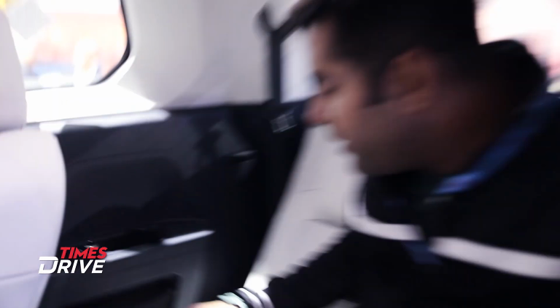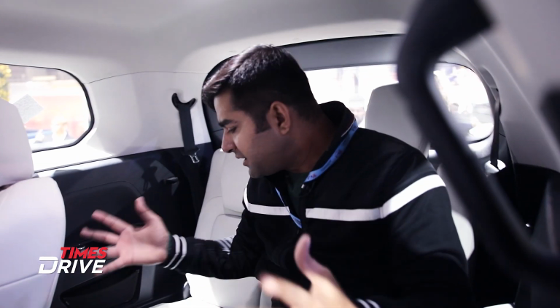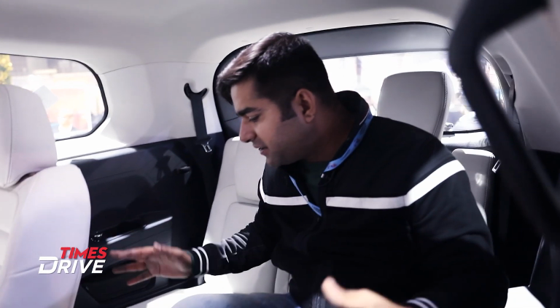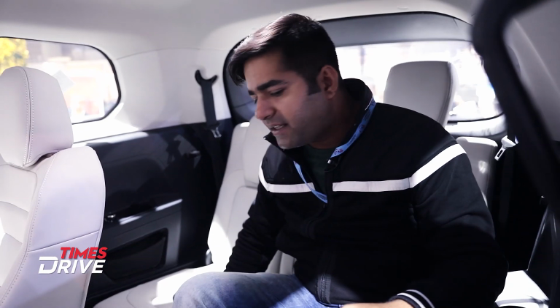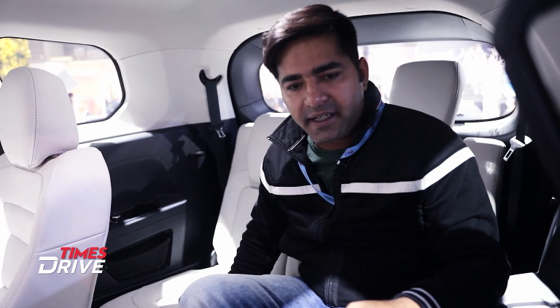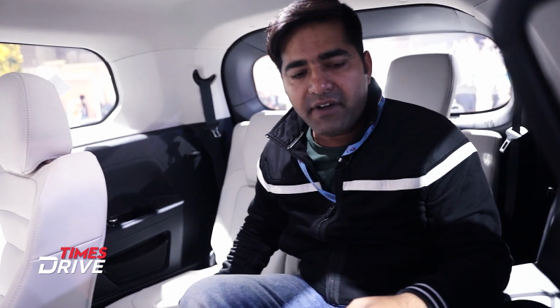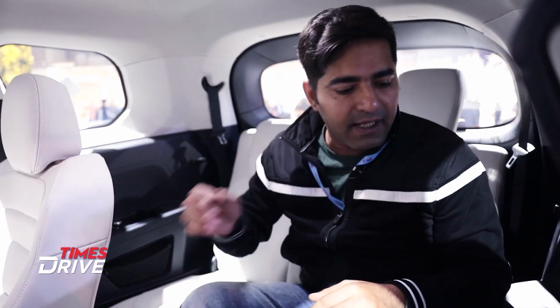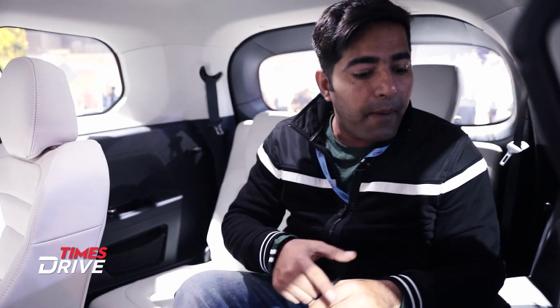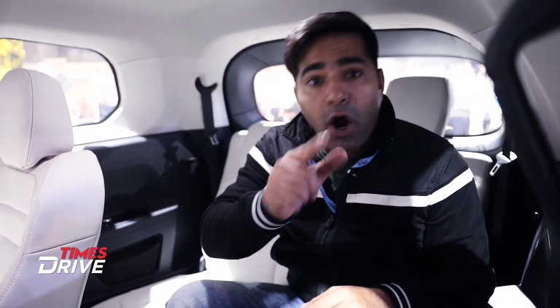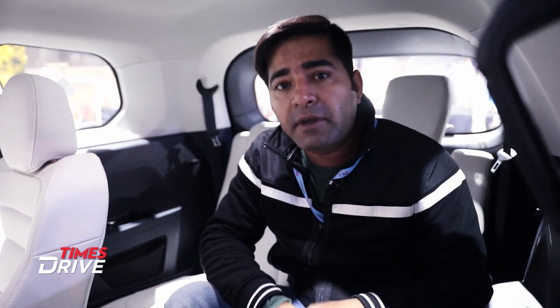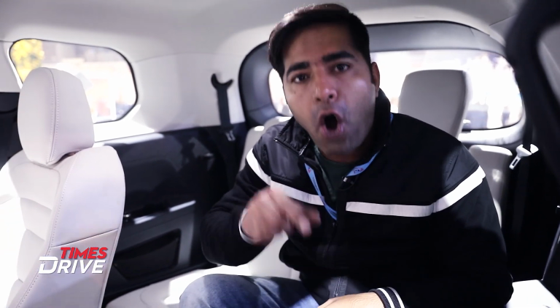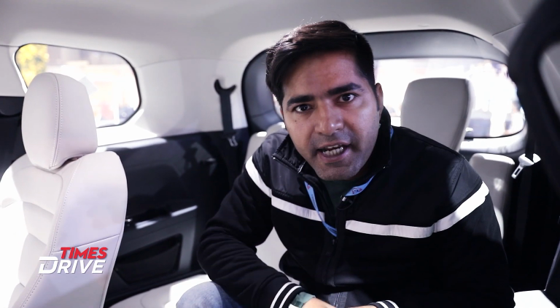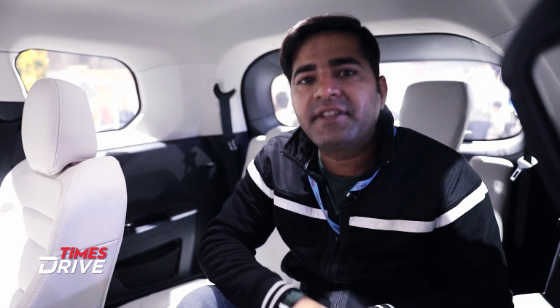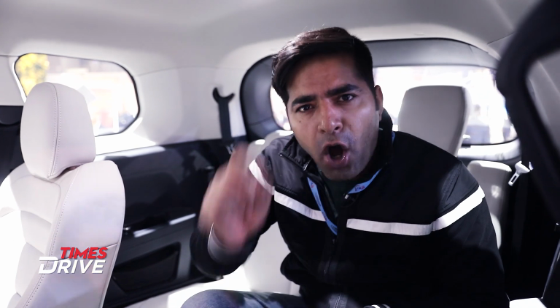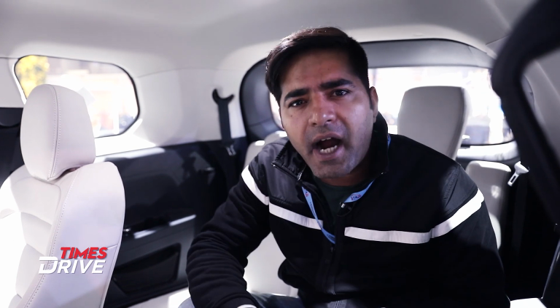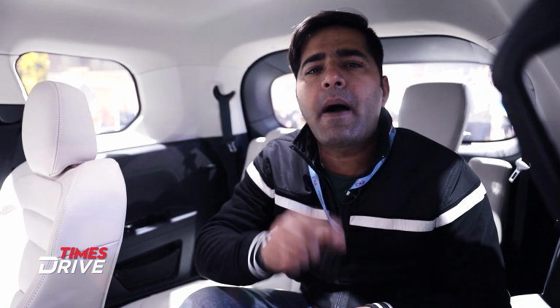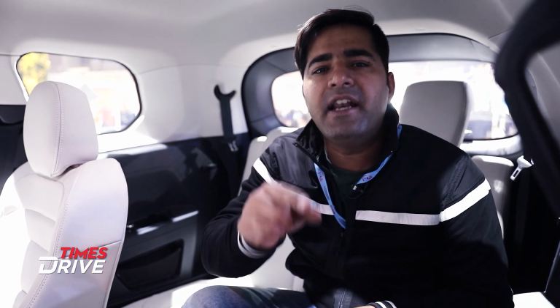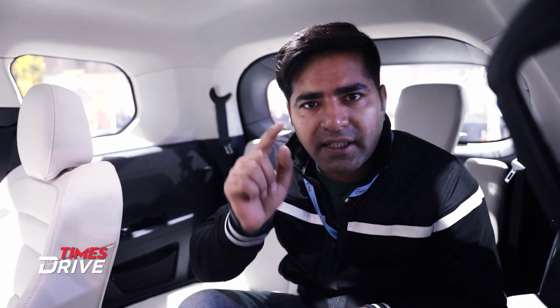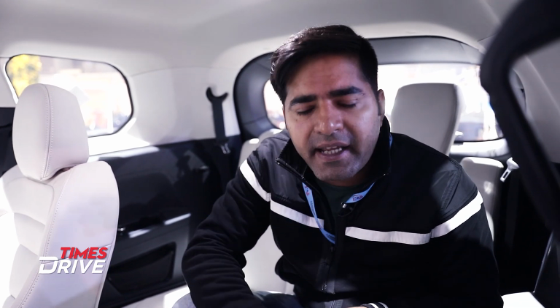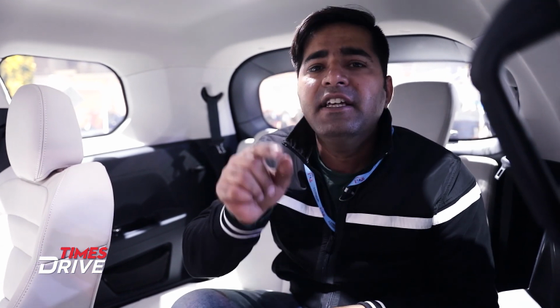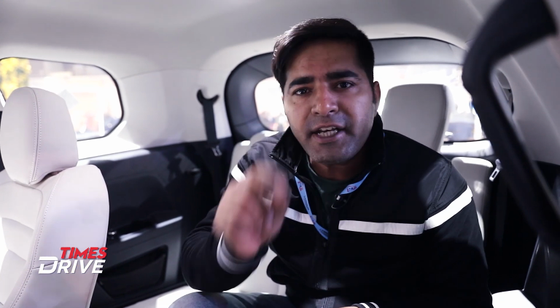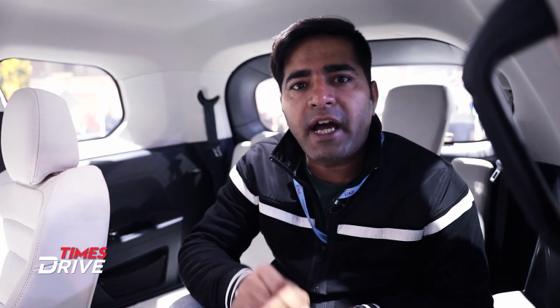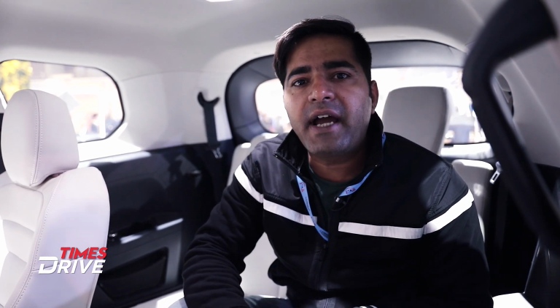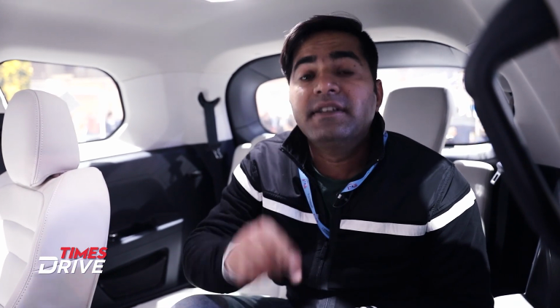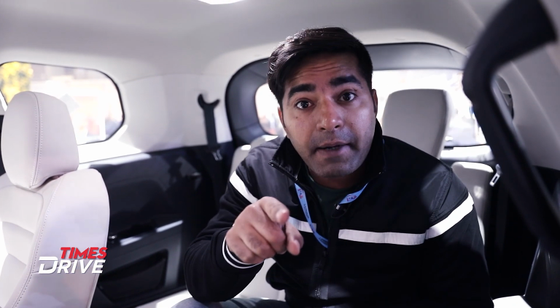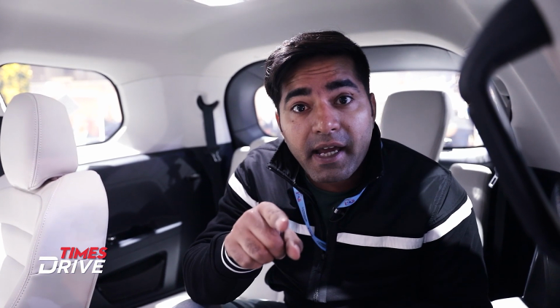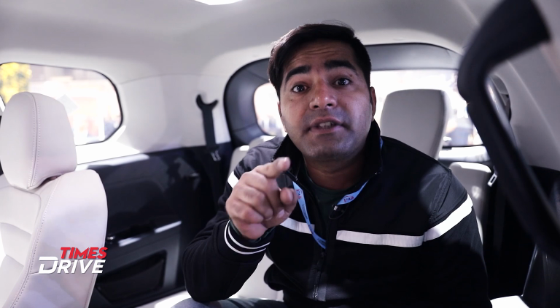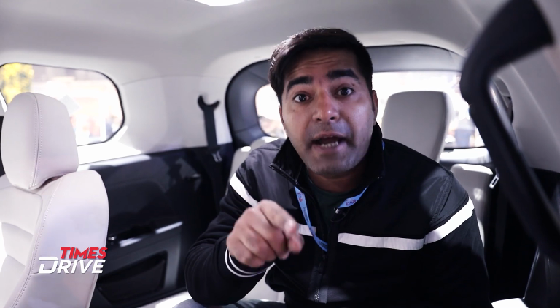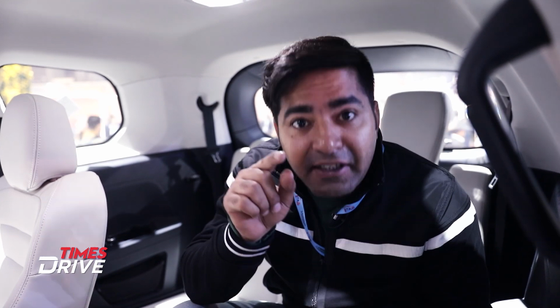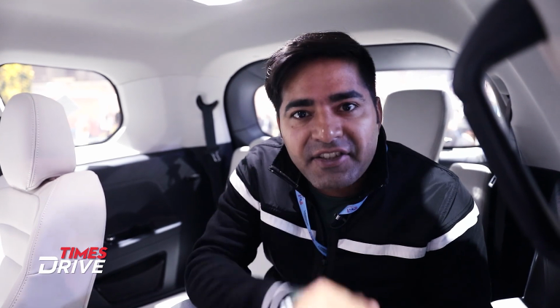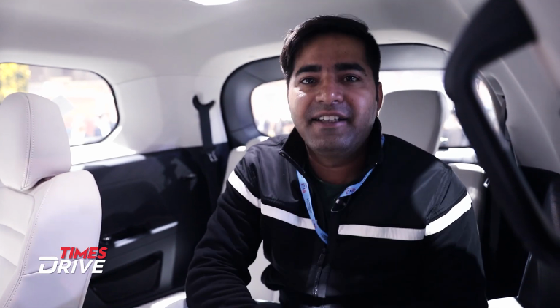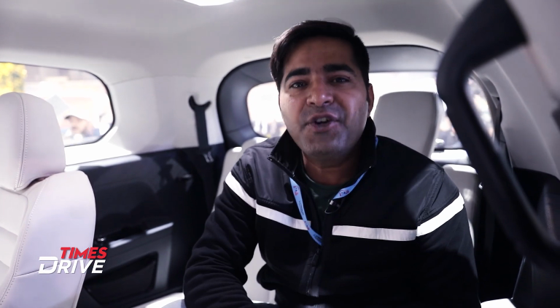So, this is something that looks like Tata's new Gravitas. AutoExpress will keep you updated with new cars. Stay tuned to Times Drive. If you haven't subscribed, then subscribe. Thank you, bye-bye.